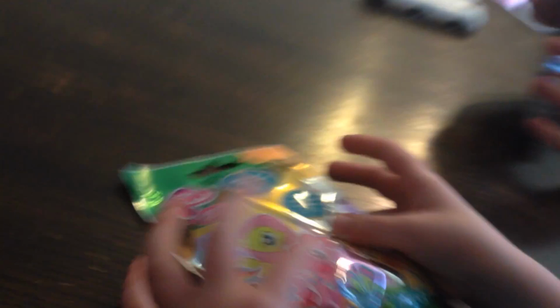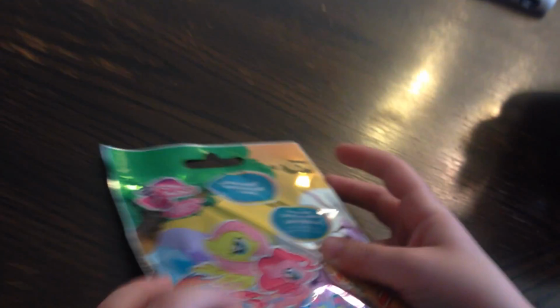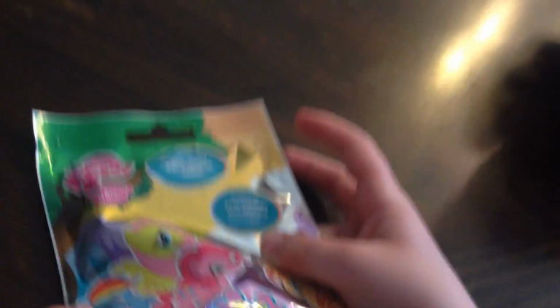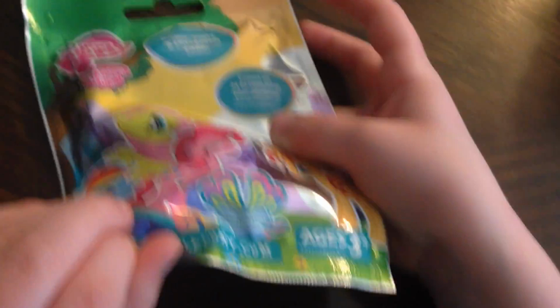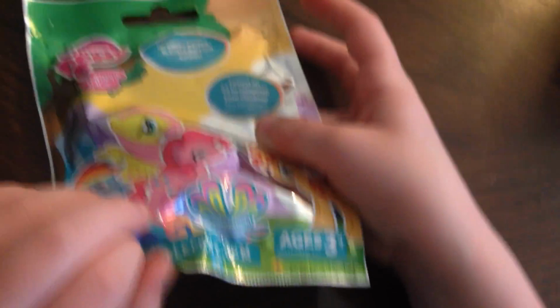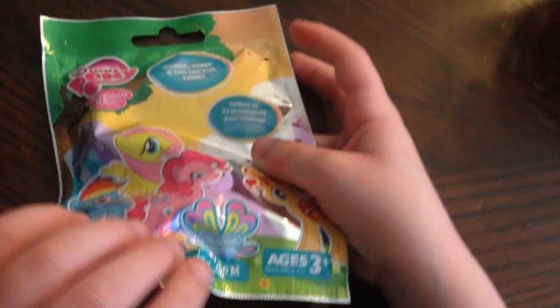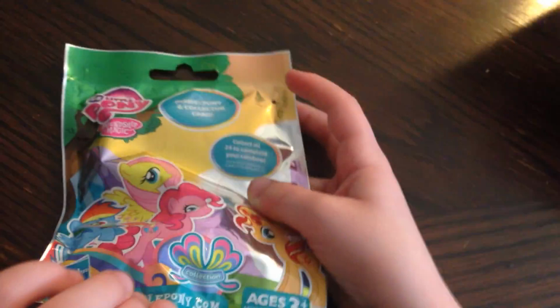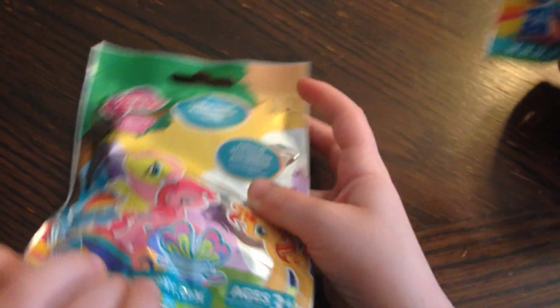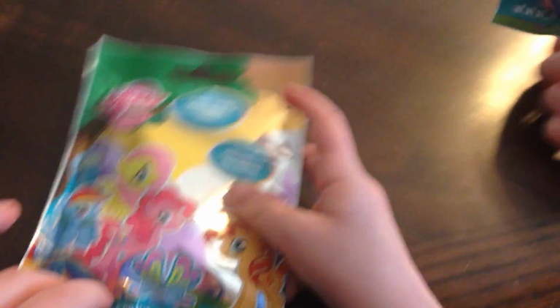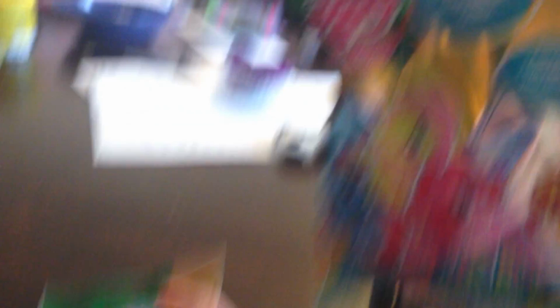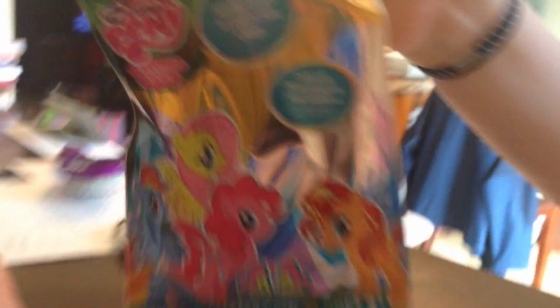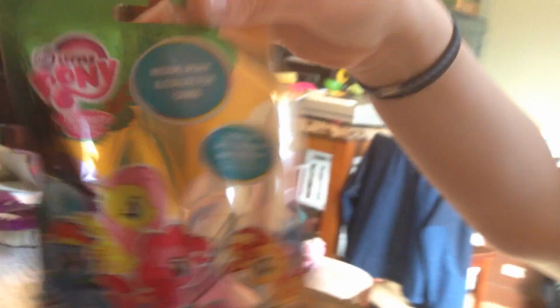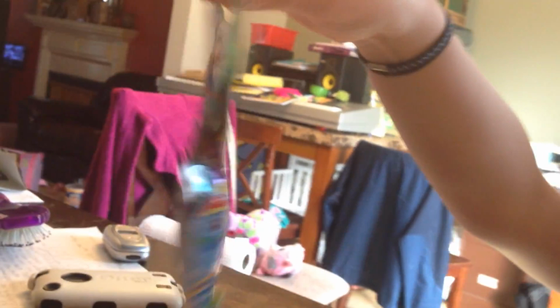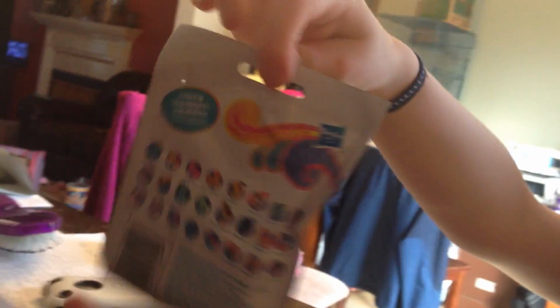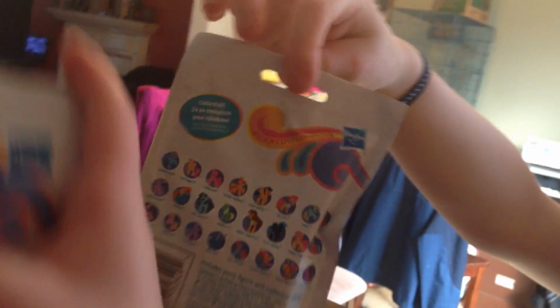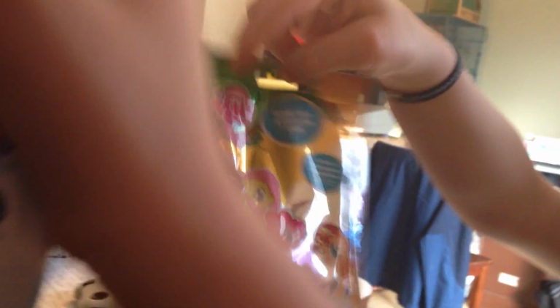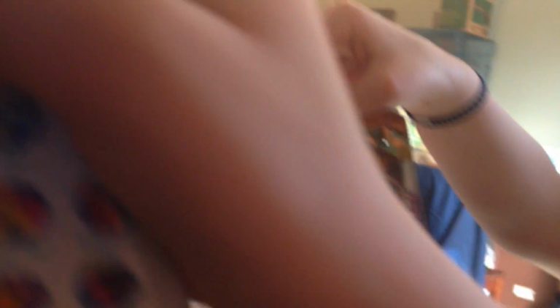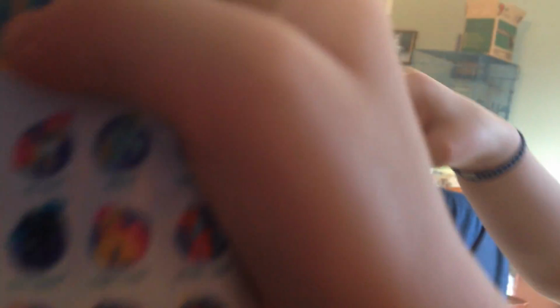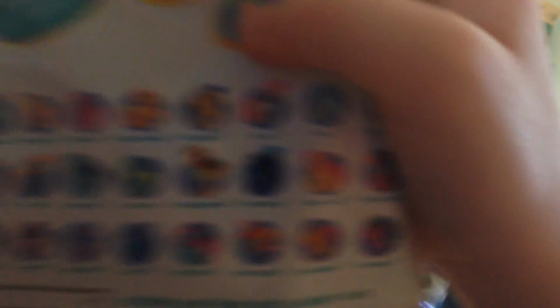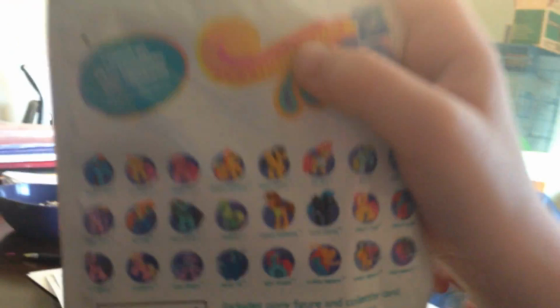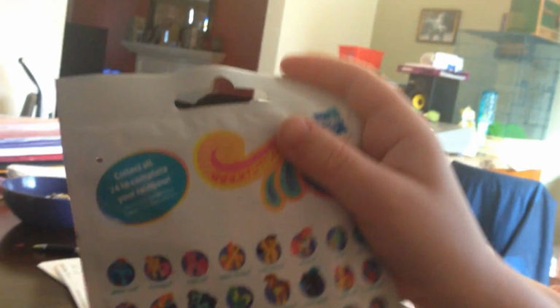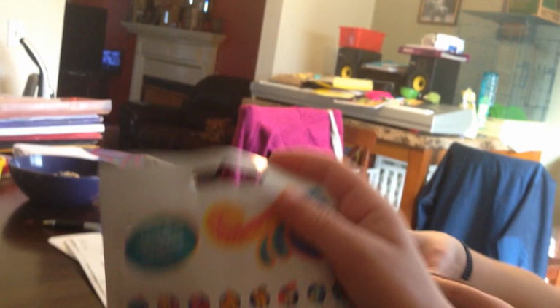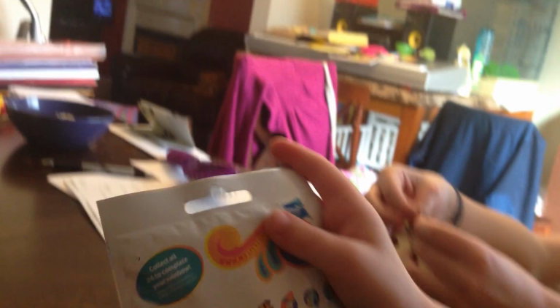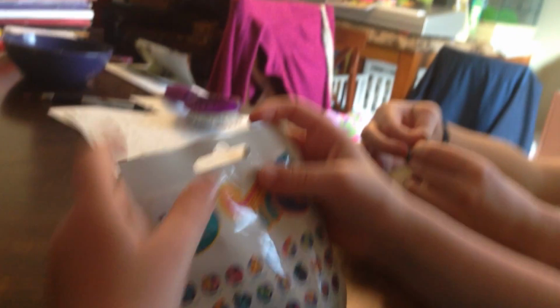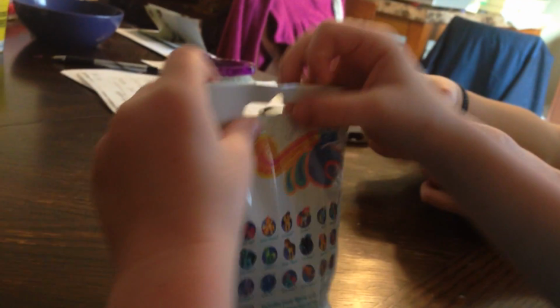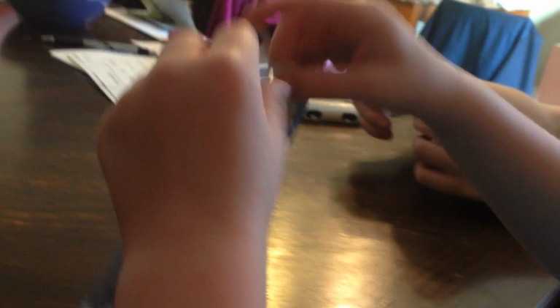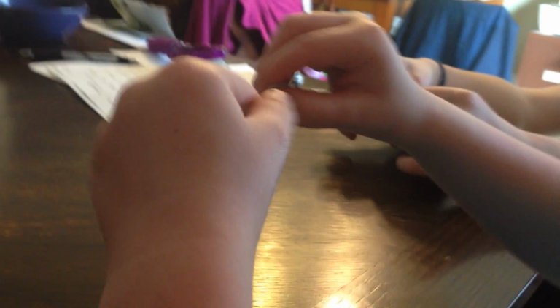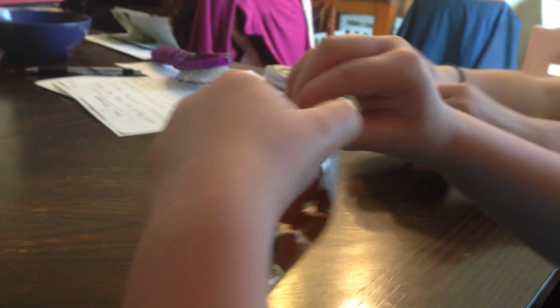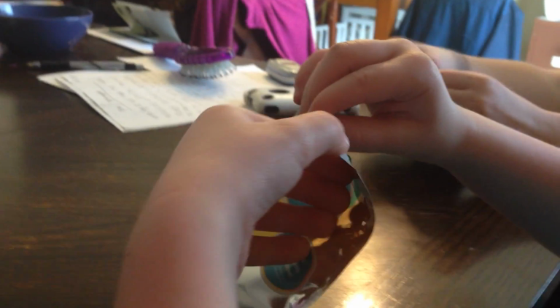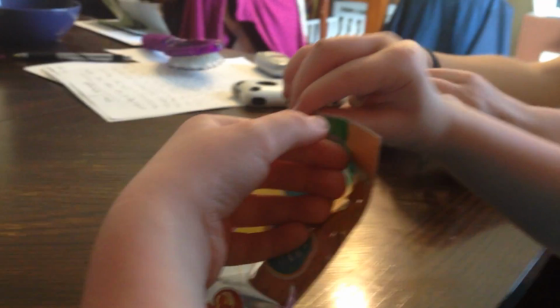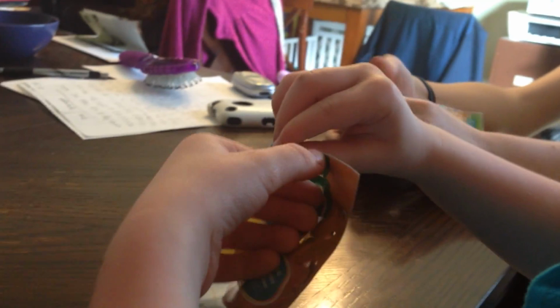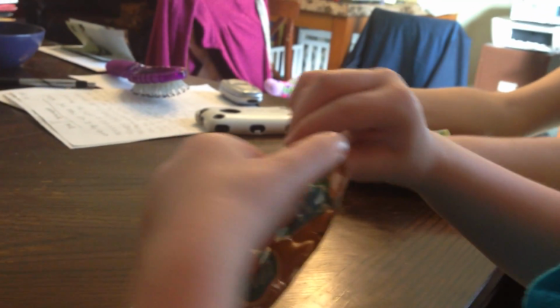This is what the front of the packet looks like, and that's the back. We've got lots of little ponies. Let's open them up and see what we have inside.